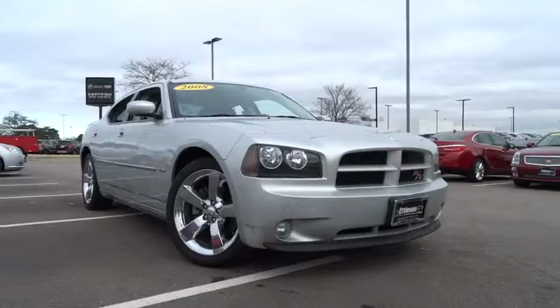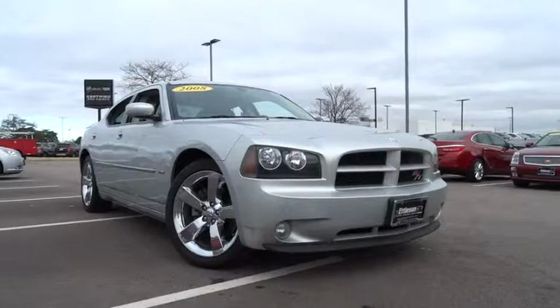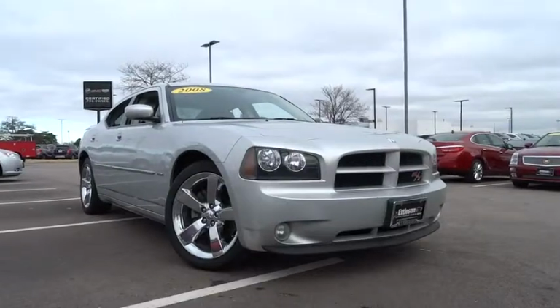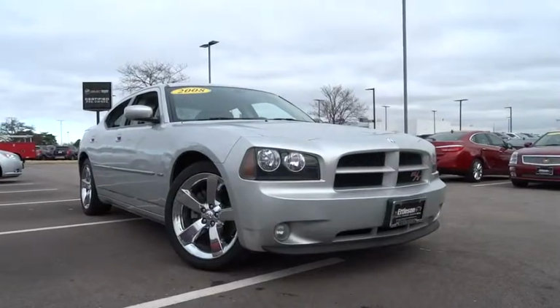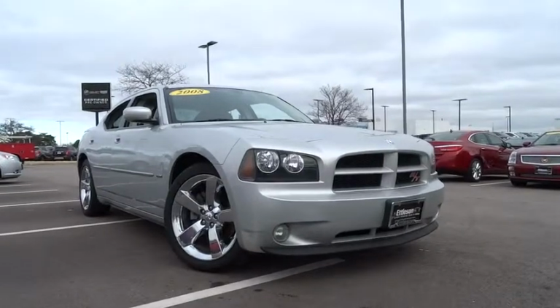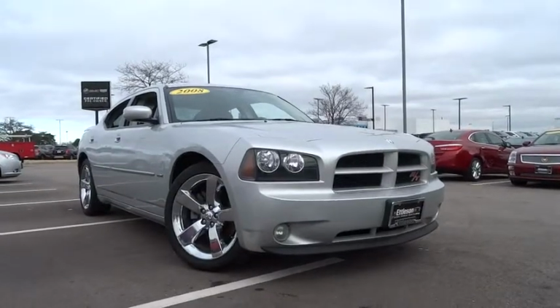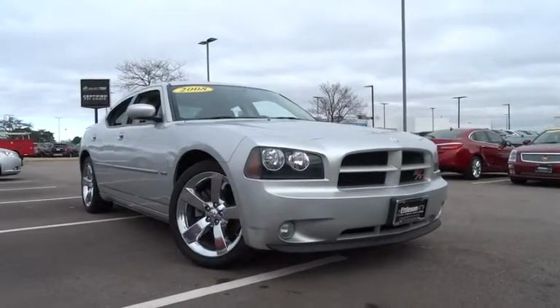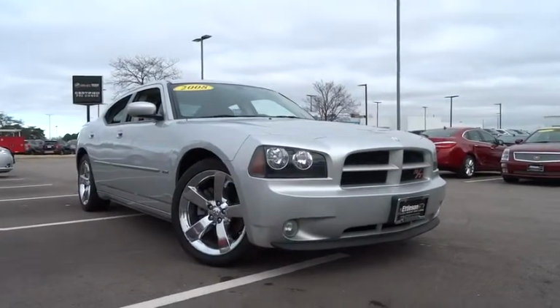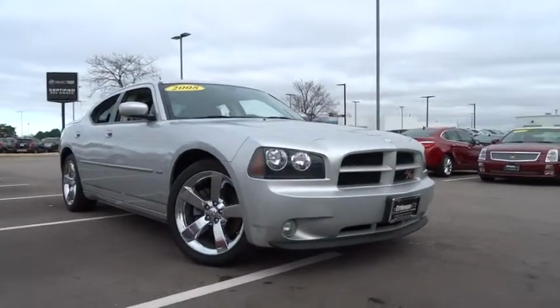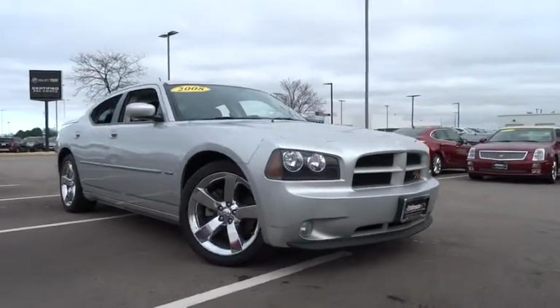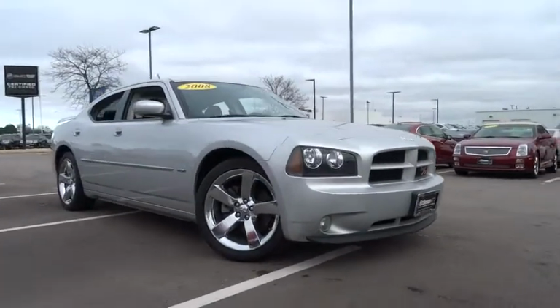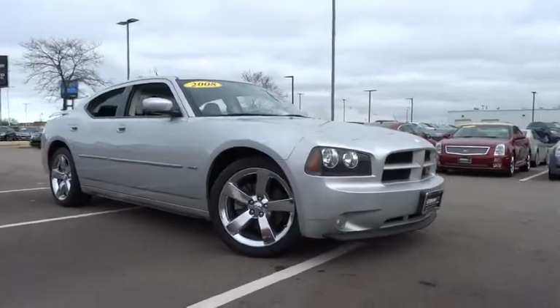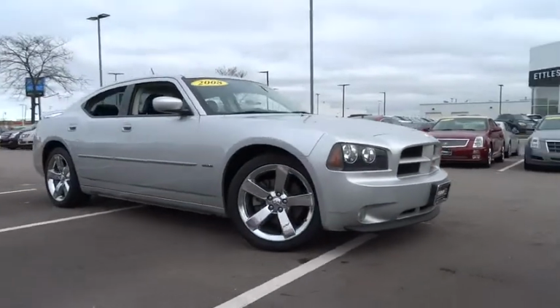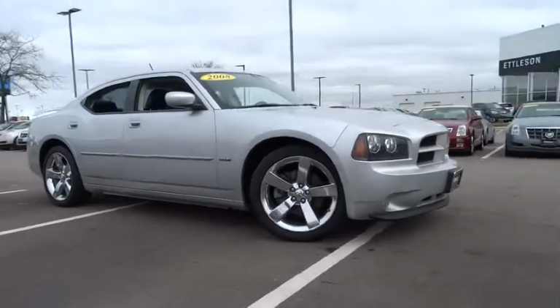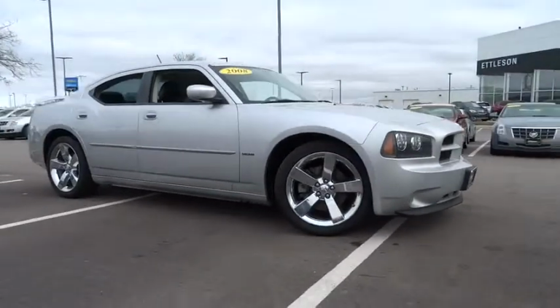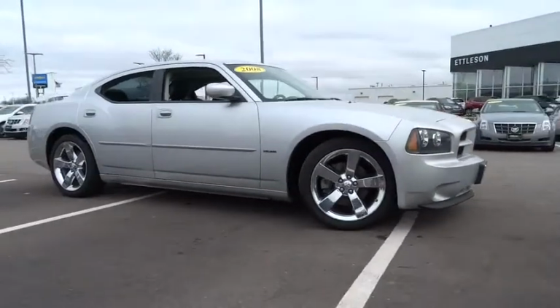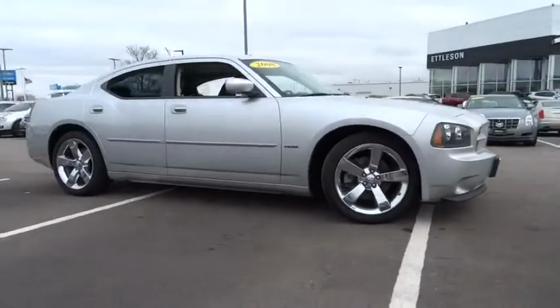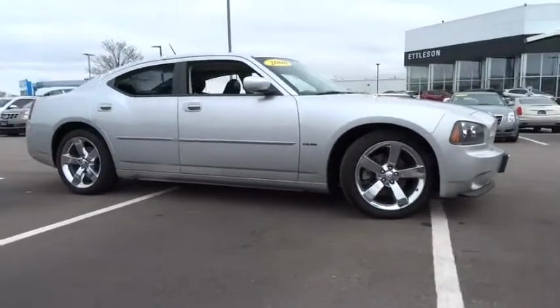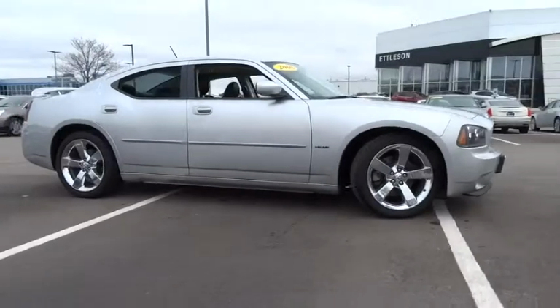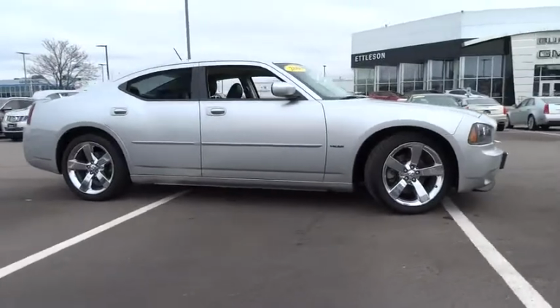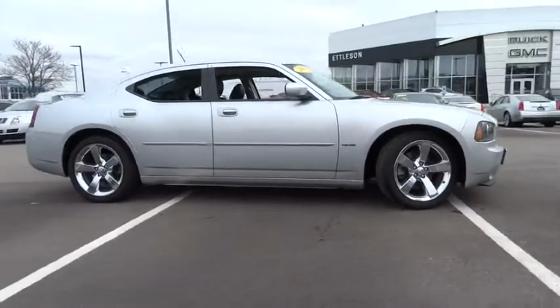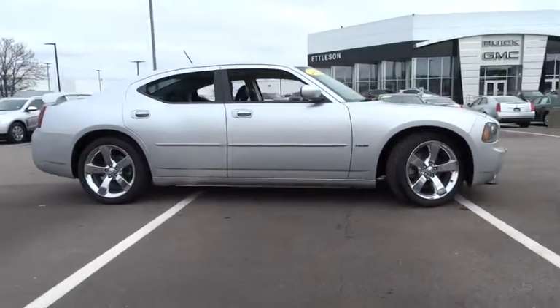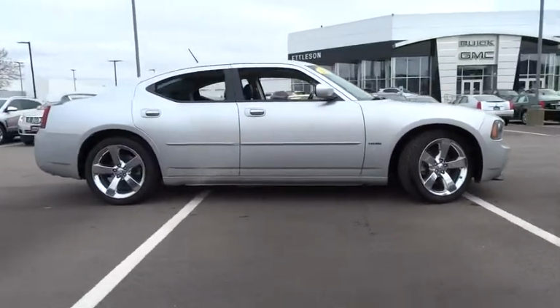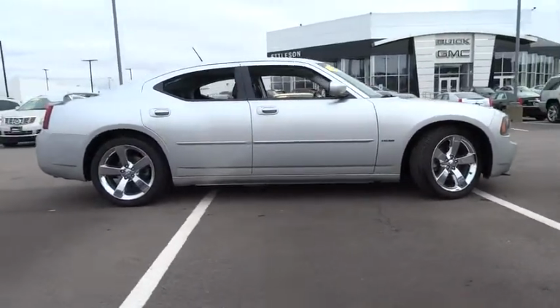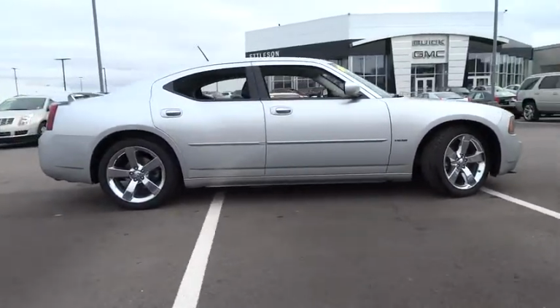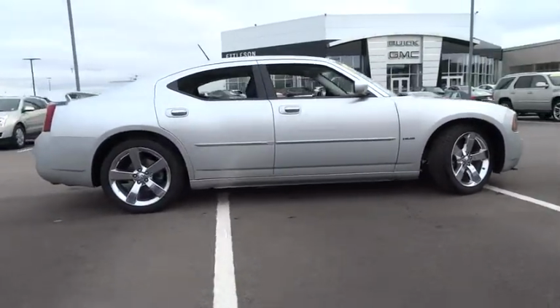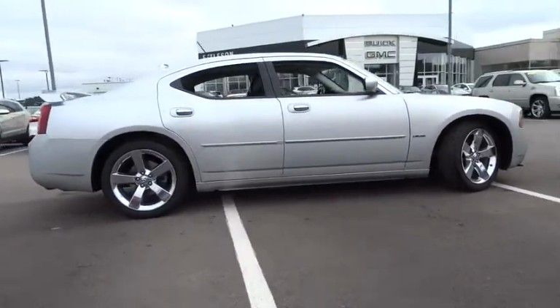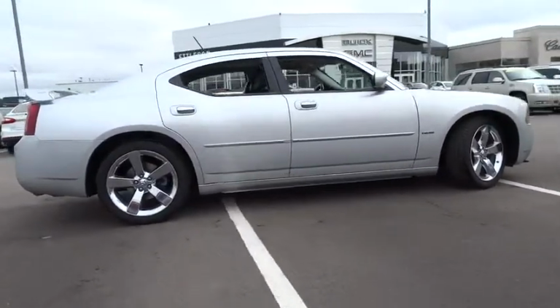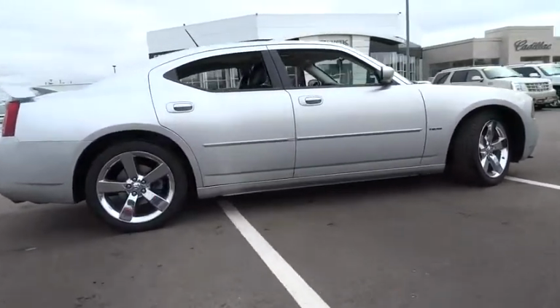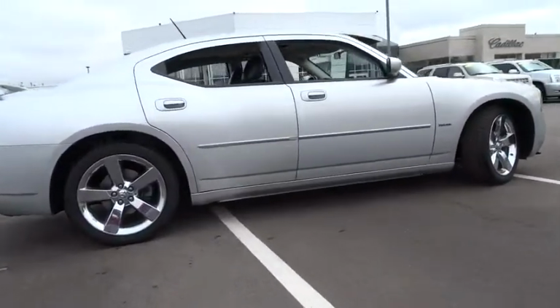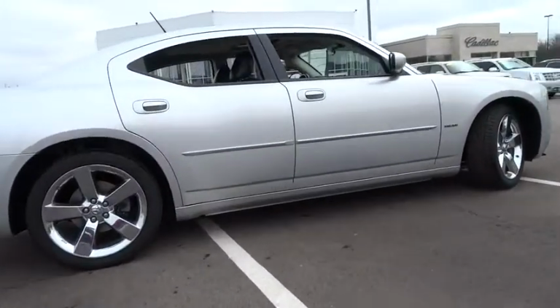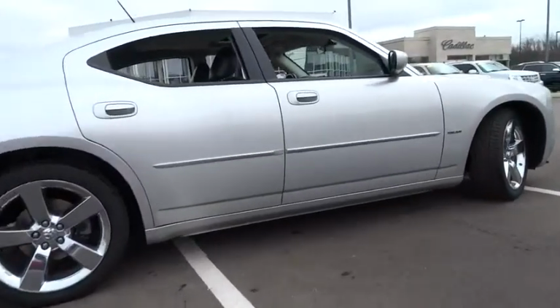The 2008 Charger injects some versatility, comfort, and sophistication into your muscle. The Charger is a powerful sedan that excites at every turn.